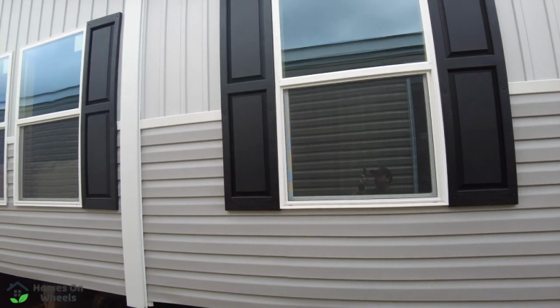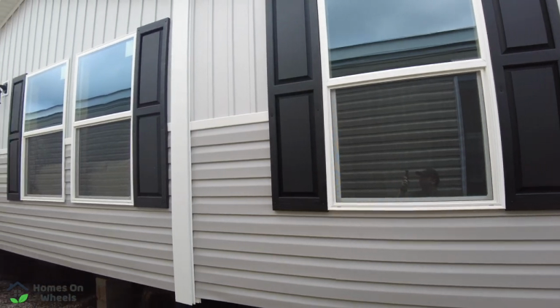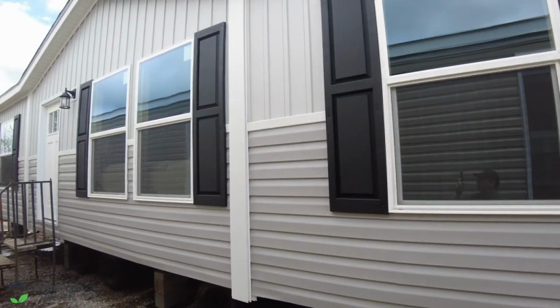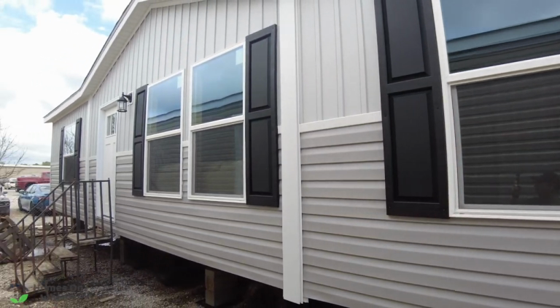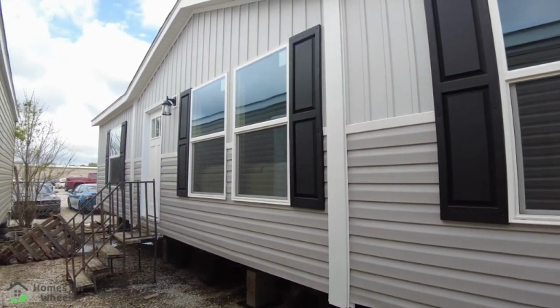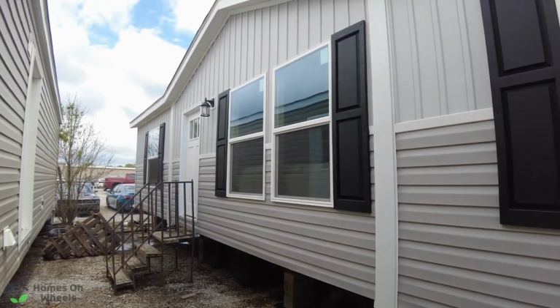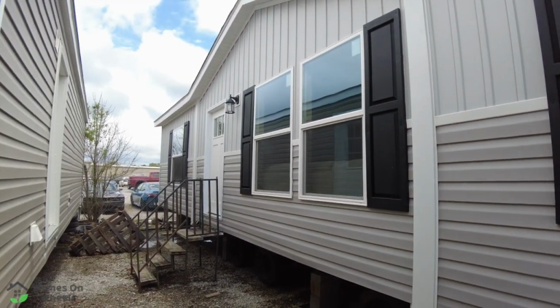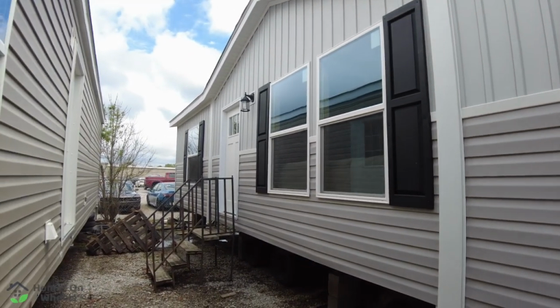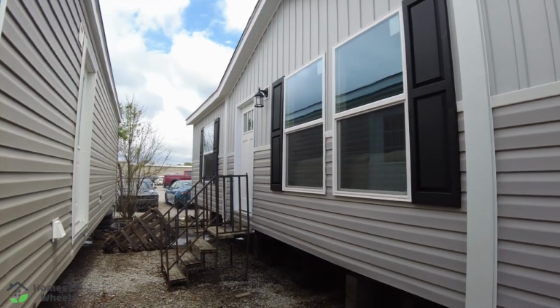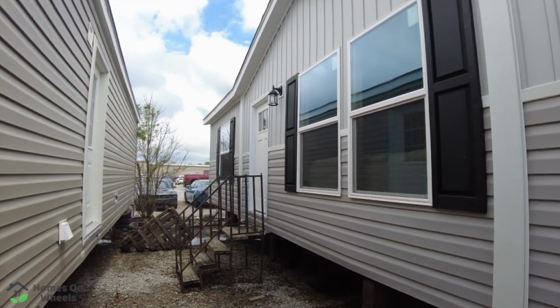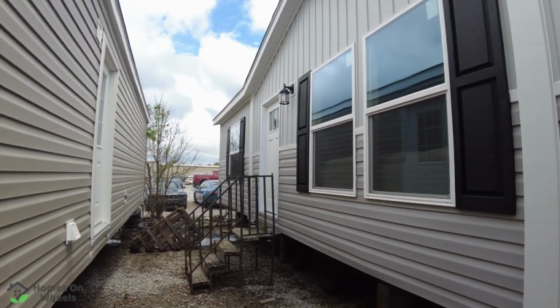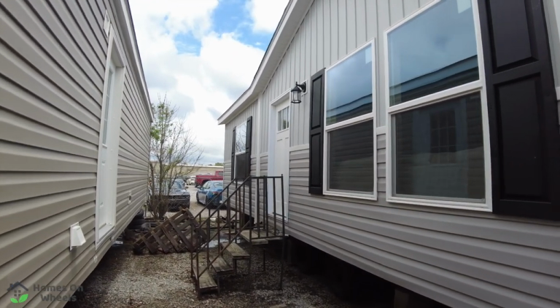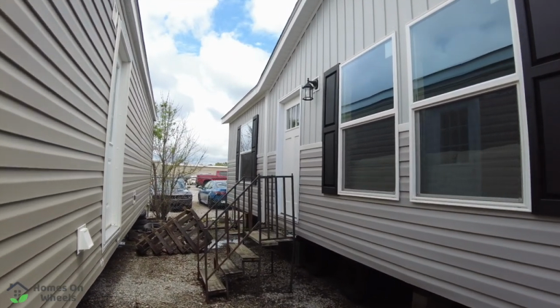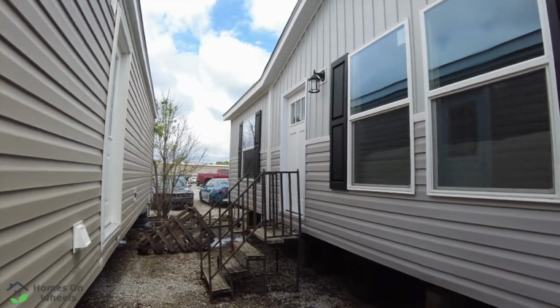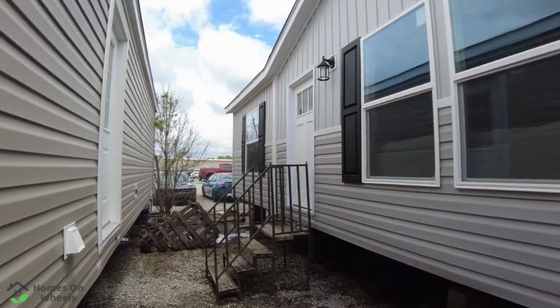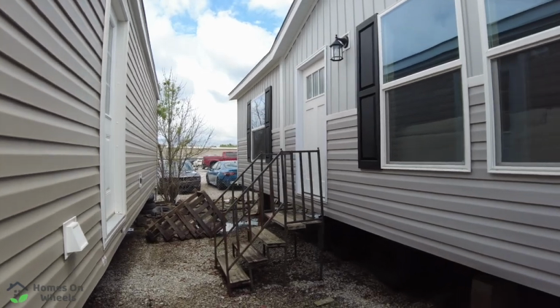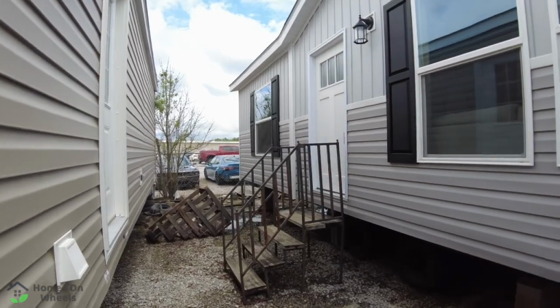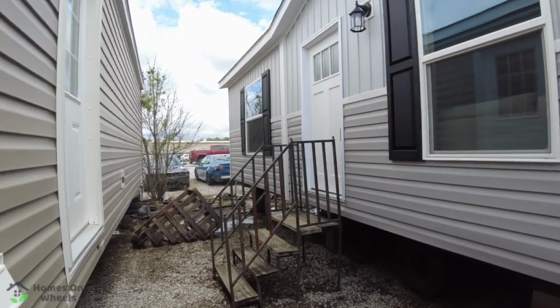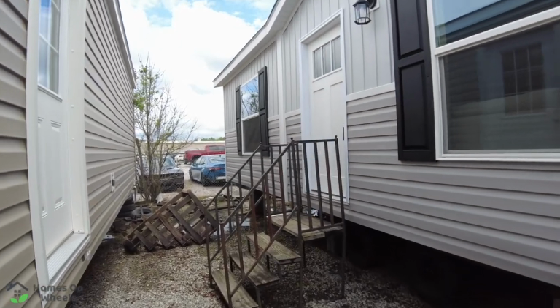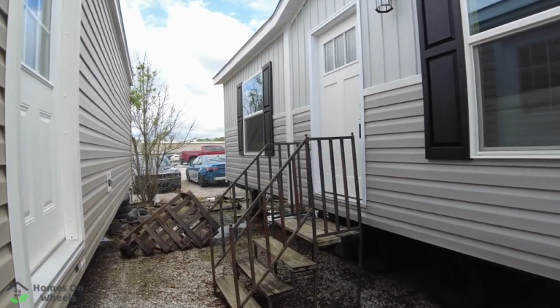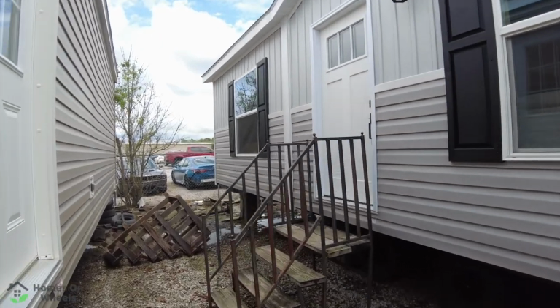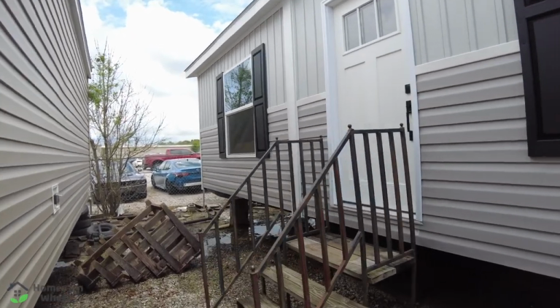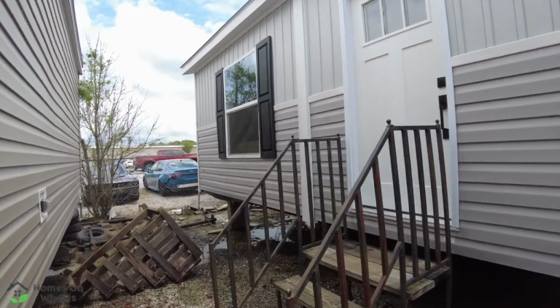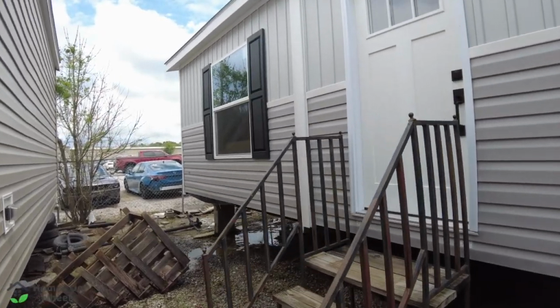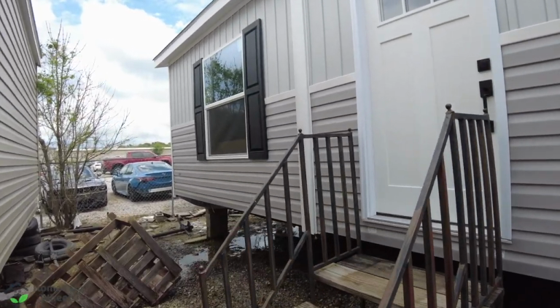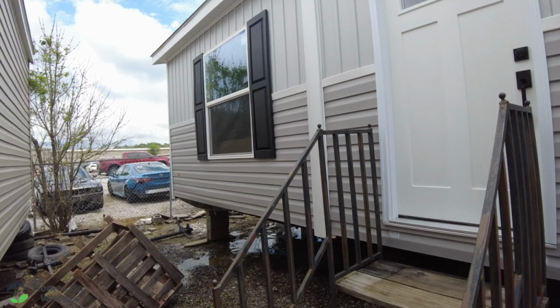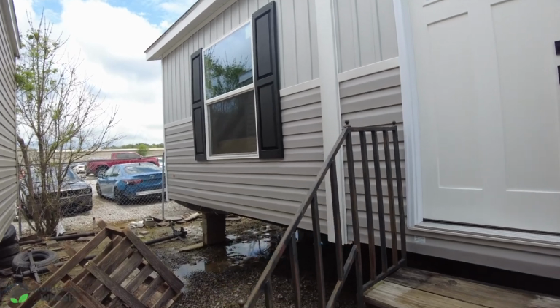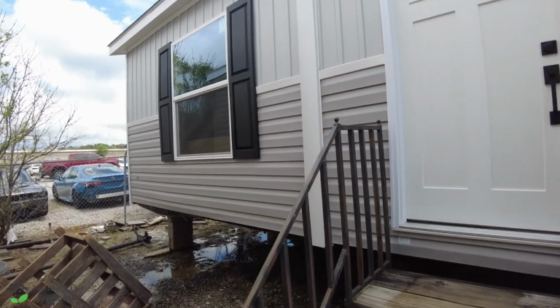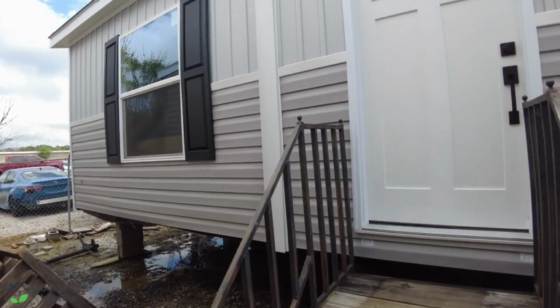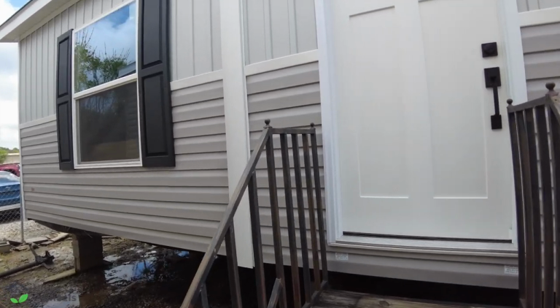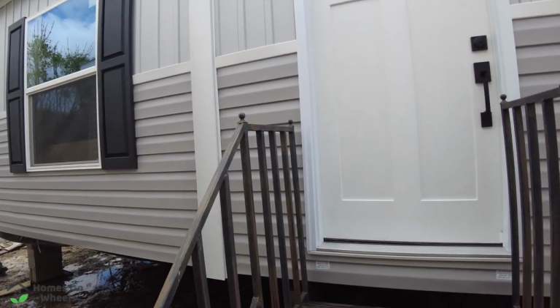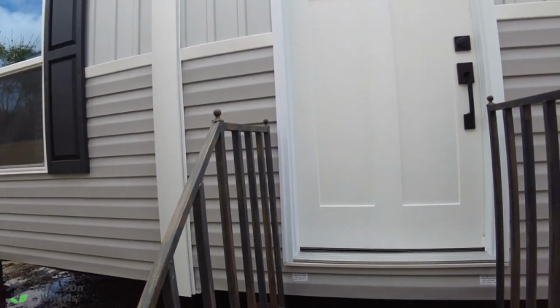We are at the home place in Pinson, Alabama, and I have to be honest with you guys, I just got lost in this home. We're going to go in and take a look. If you don't like an open floor plan and you like it broken up a little bit, this is the home for you.